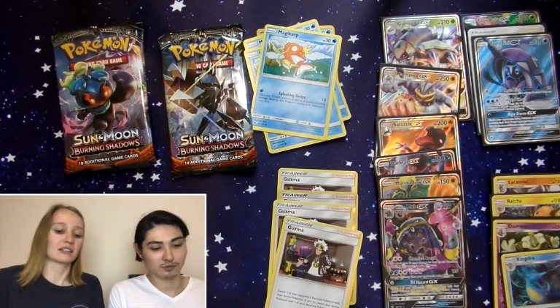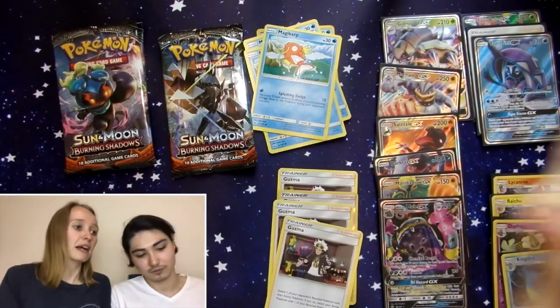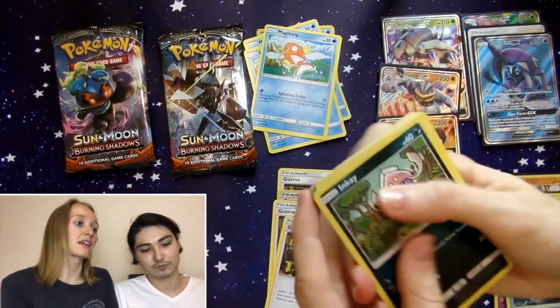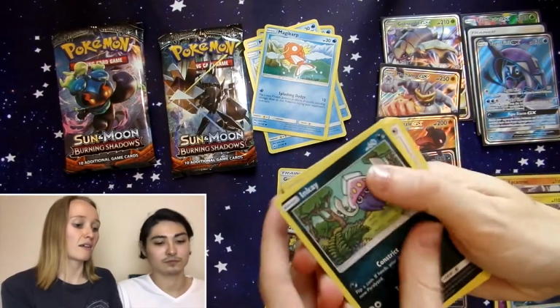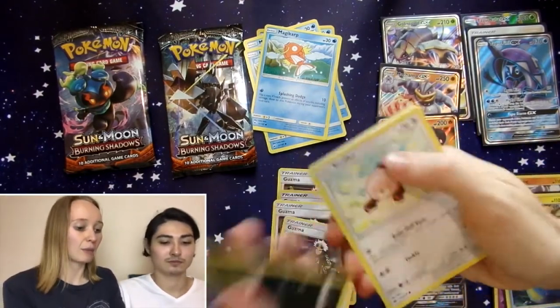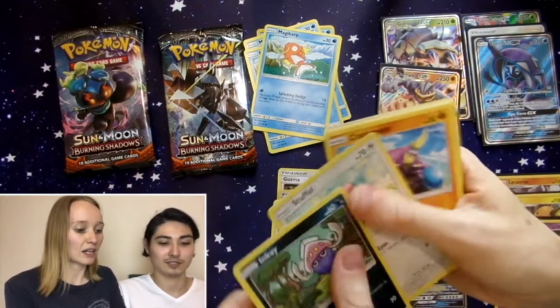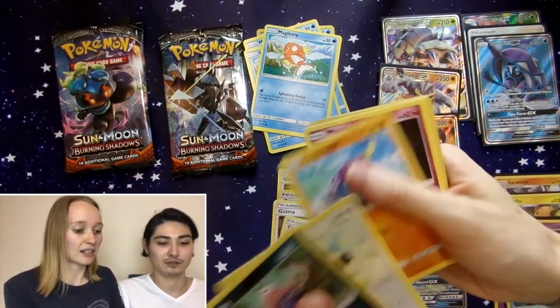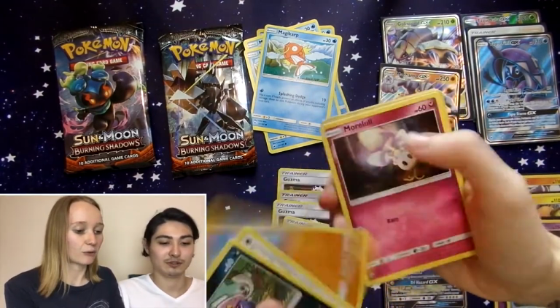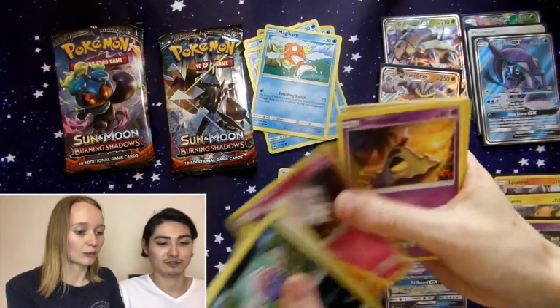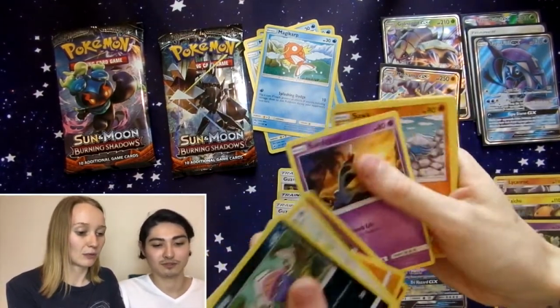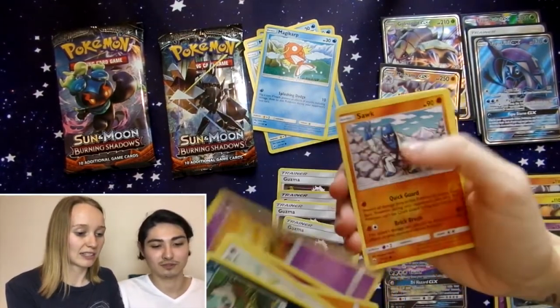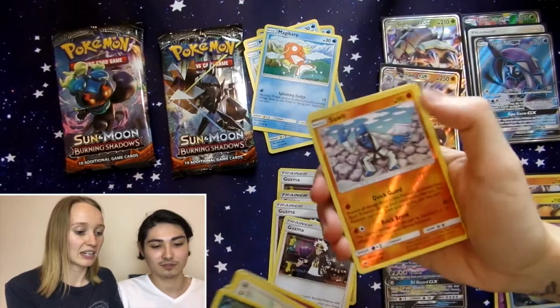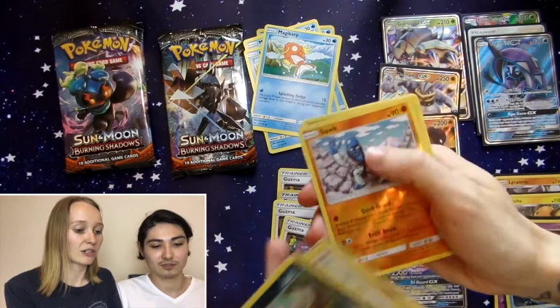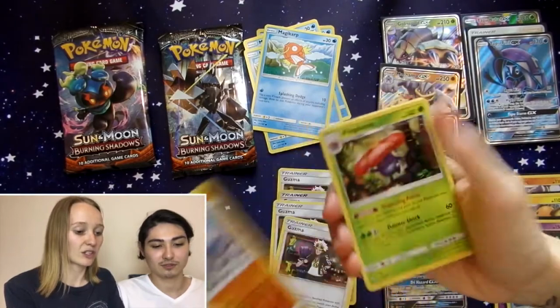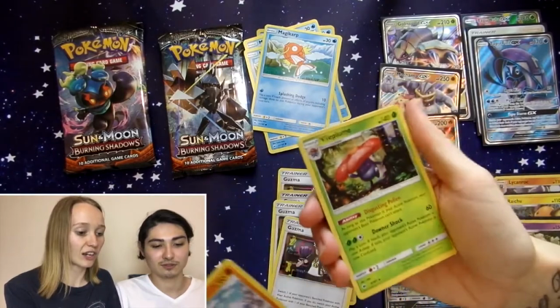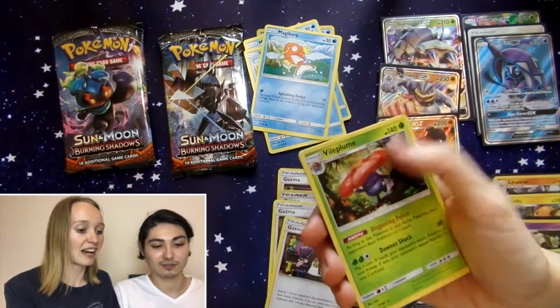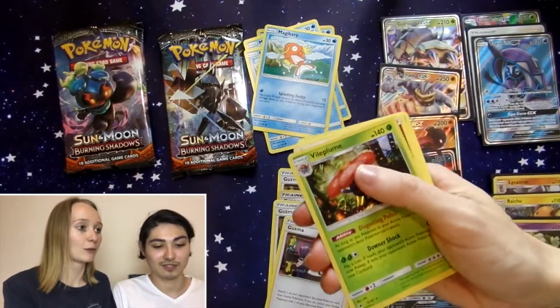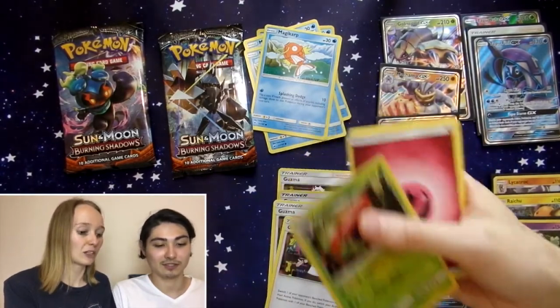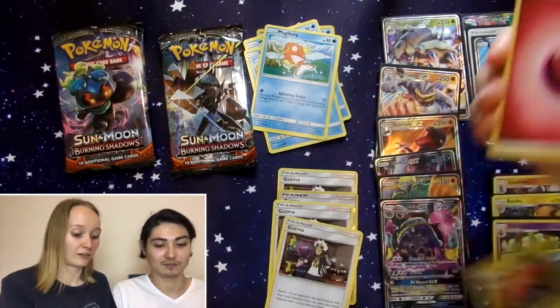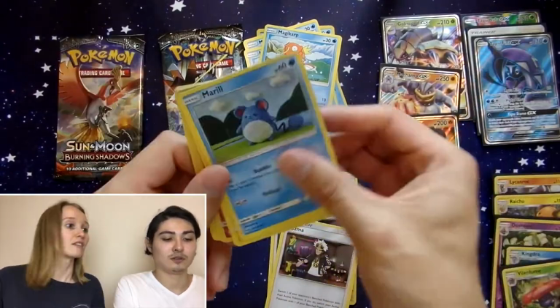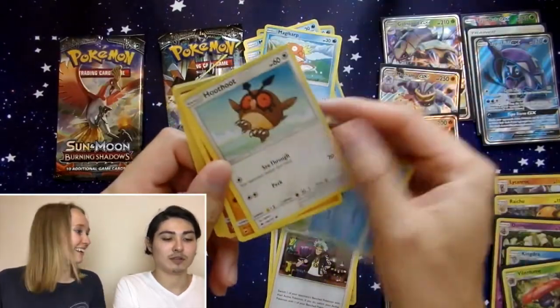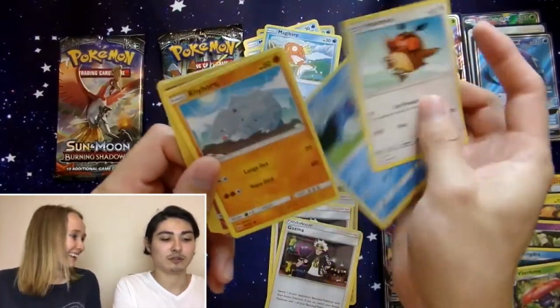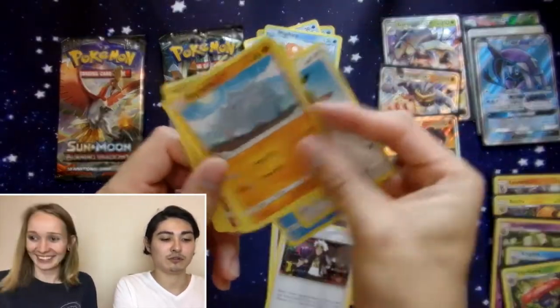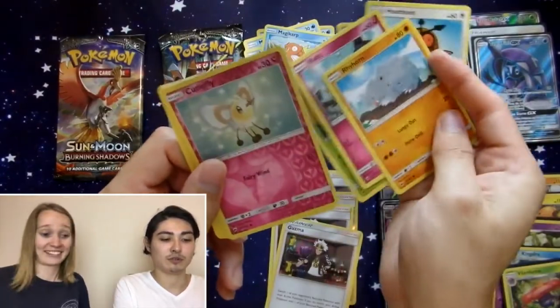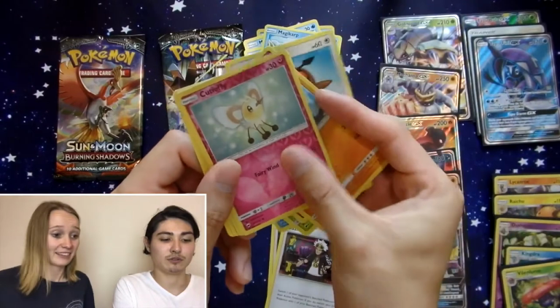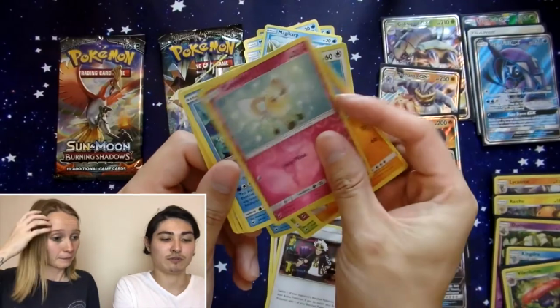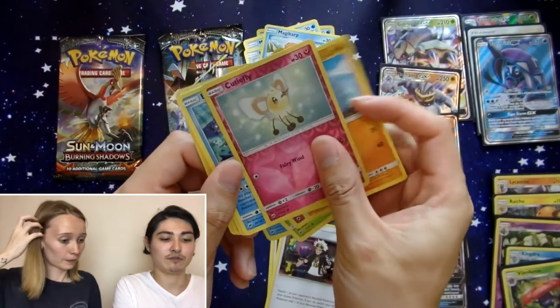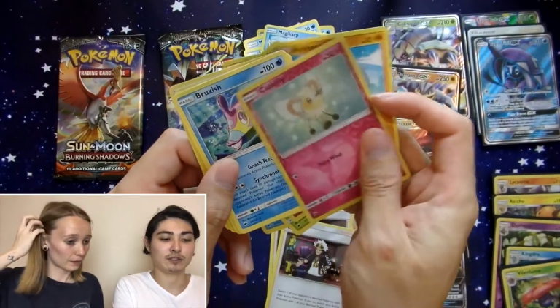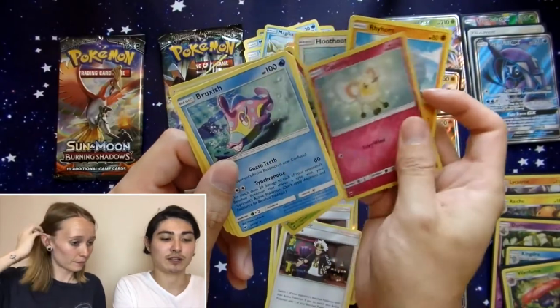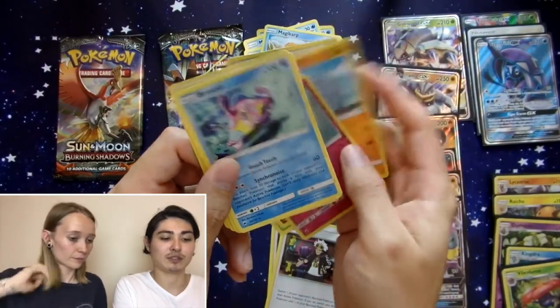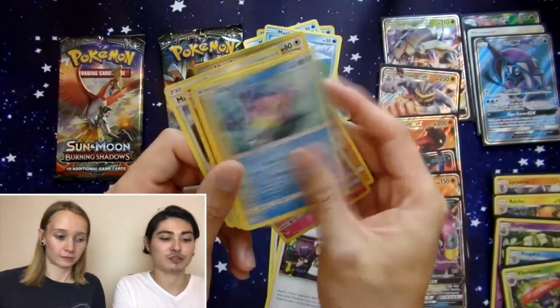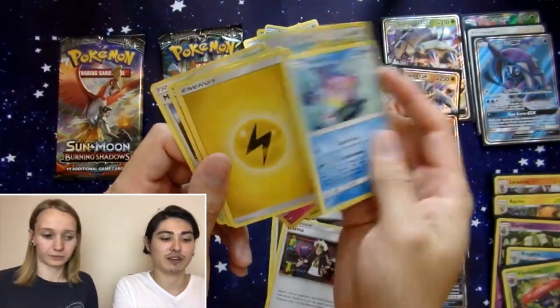And it's about to get even better. Crabrawler, Morelull, Sandygast, Reverse Holo, Sawk, and a Vileplume Holo. Marill, Hoothoot, Rhyhorn, Cutiefly Reverse, and a Bruxish for the rare.